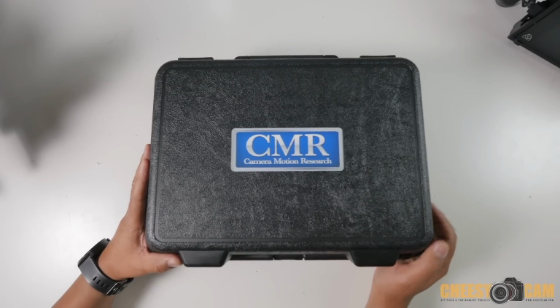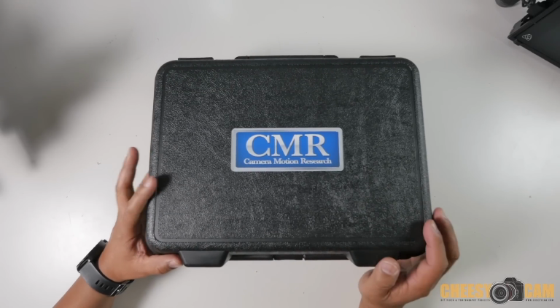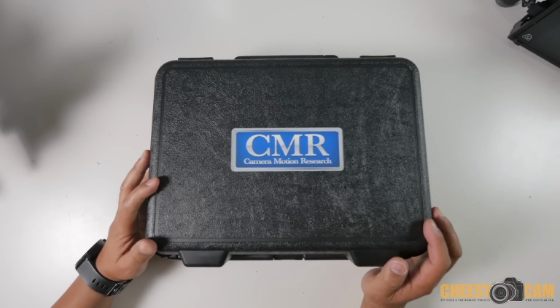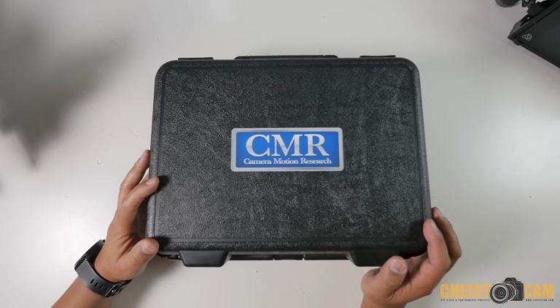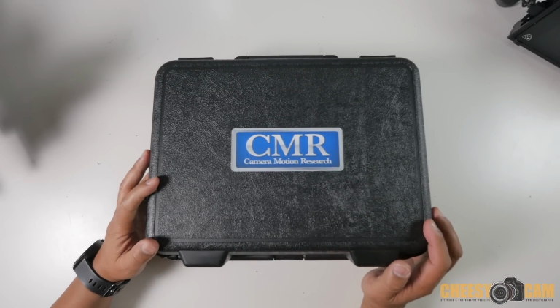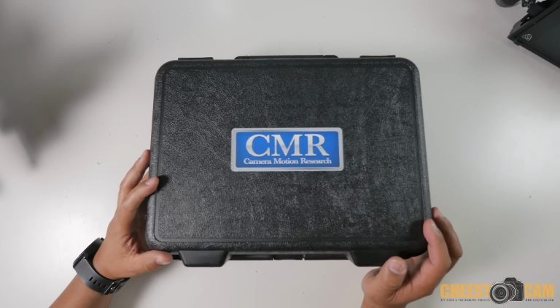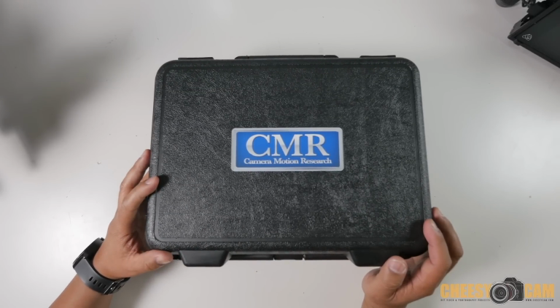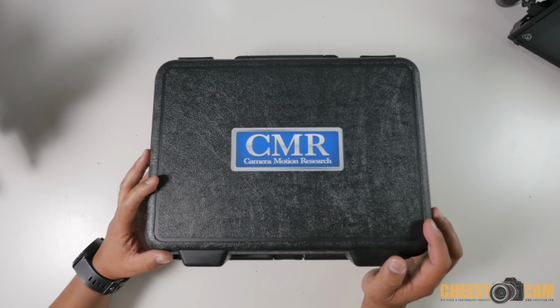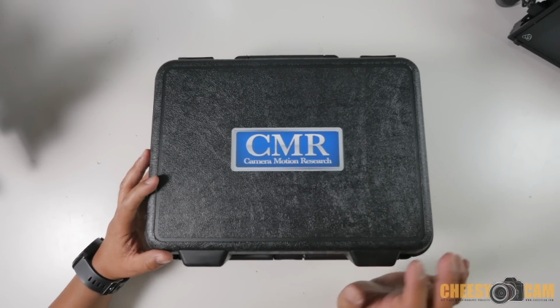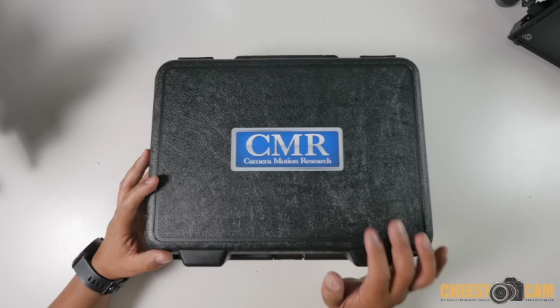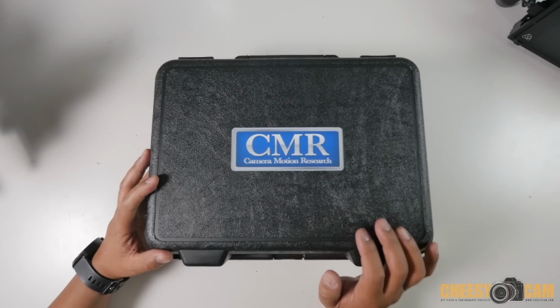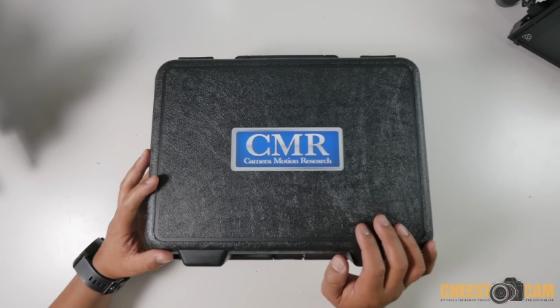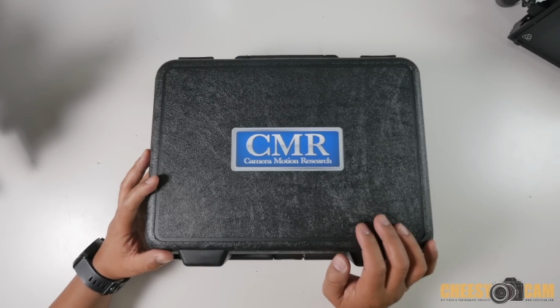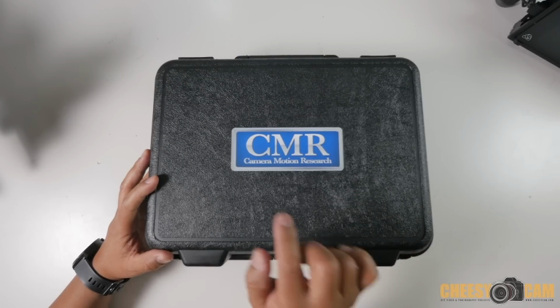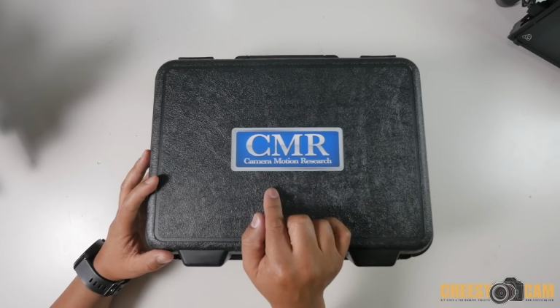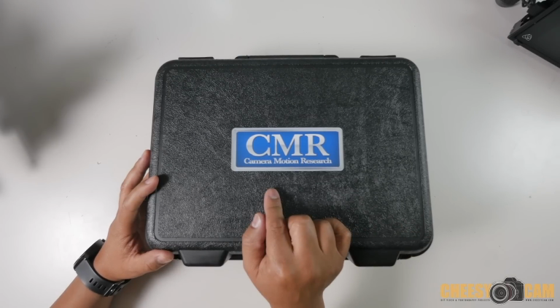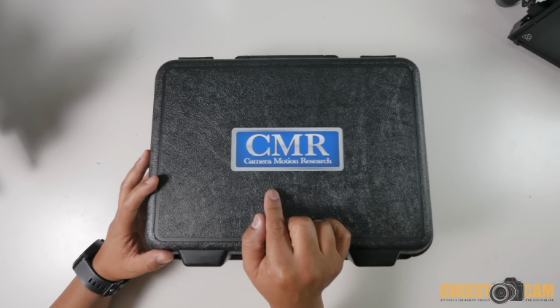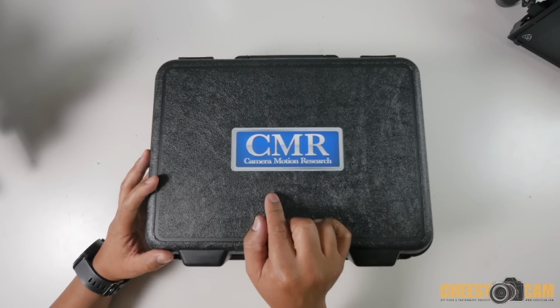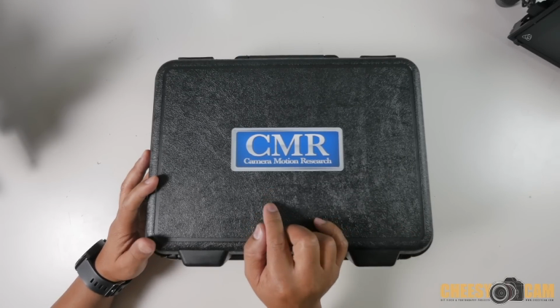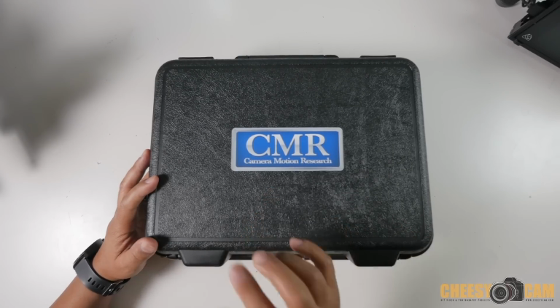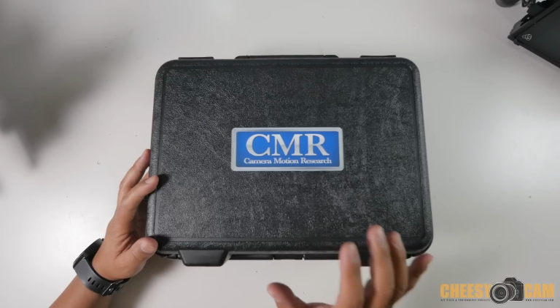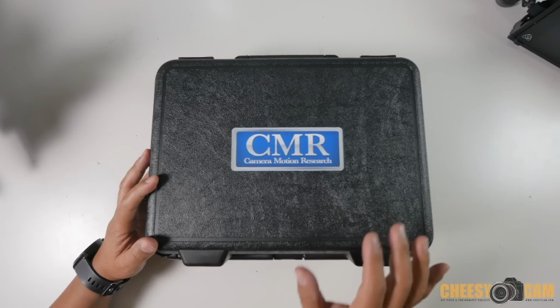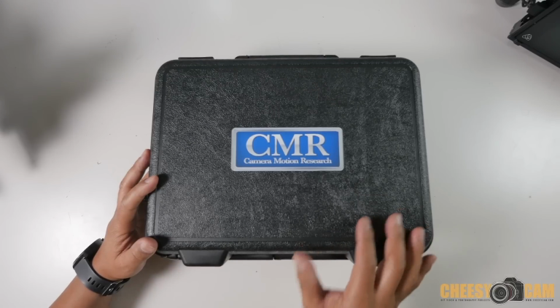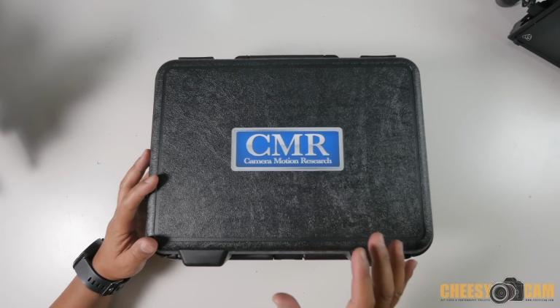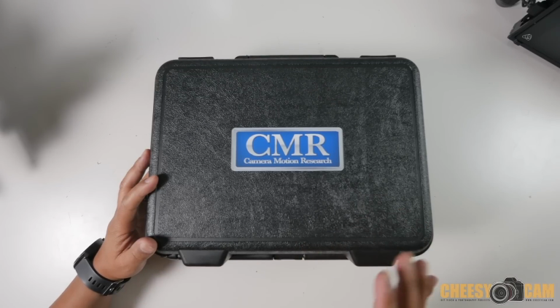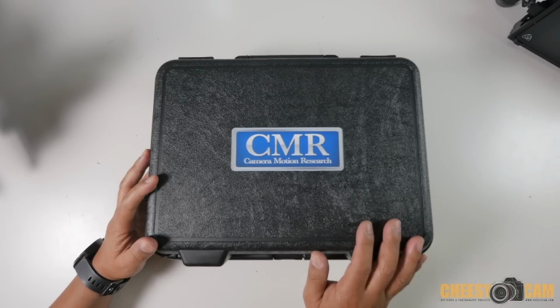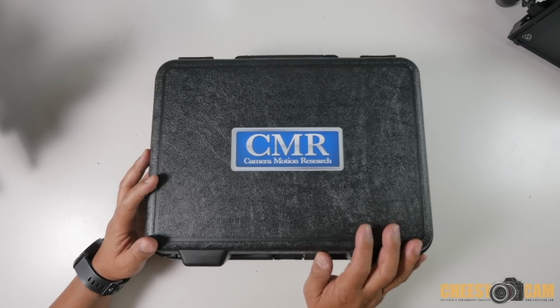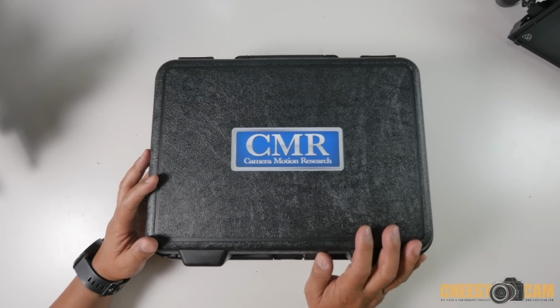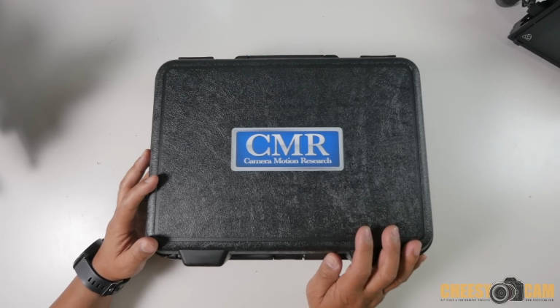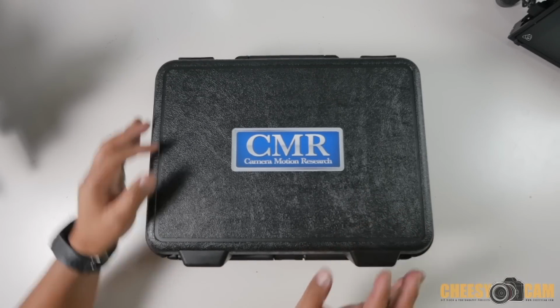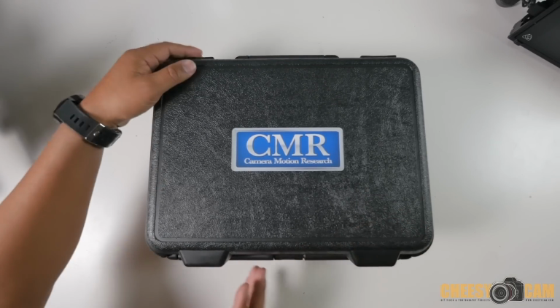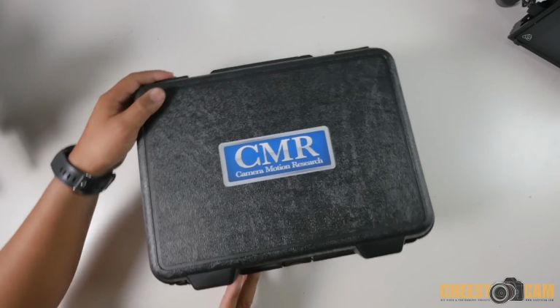Today we're going to take a look at the Kinex Mini from Amemon, but this is a very unique kit that comes from Camera Motion Research. What they've done is they've modified this kit in a way where you can use it for video shooting. I'll show you what I mean.